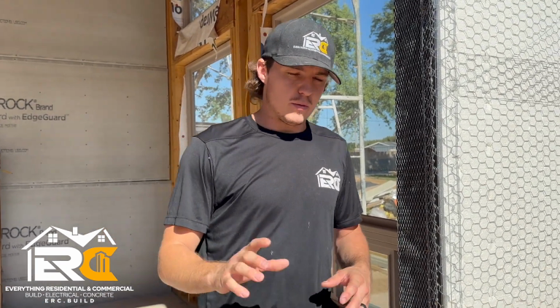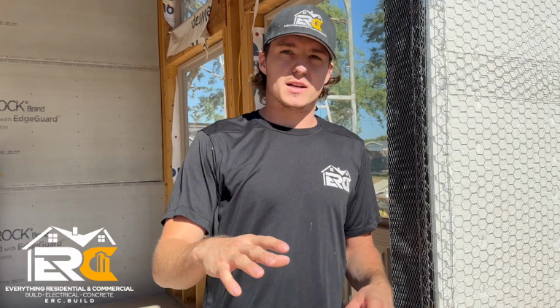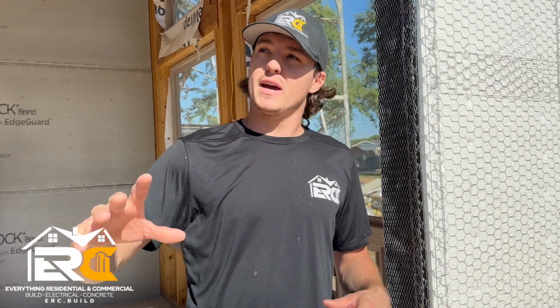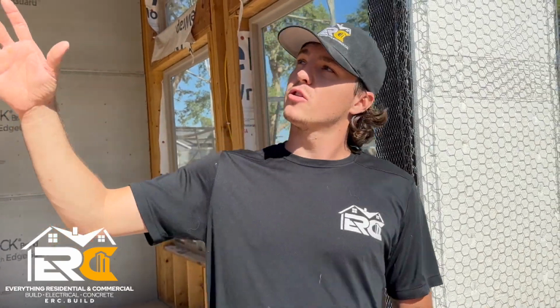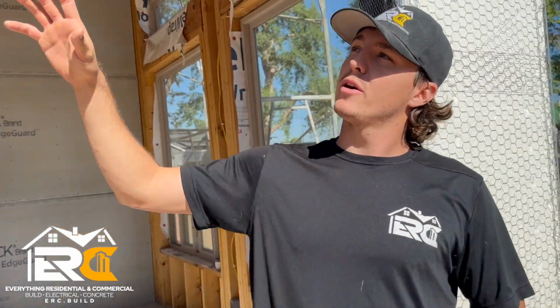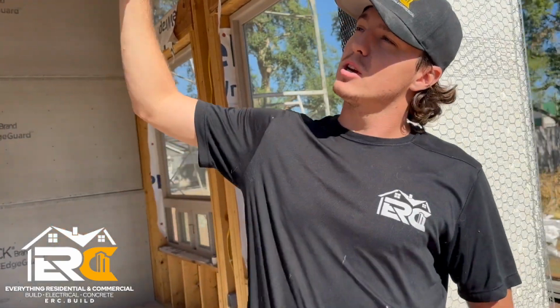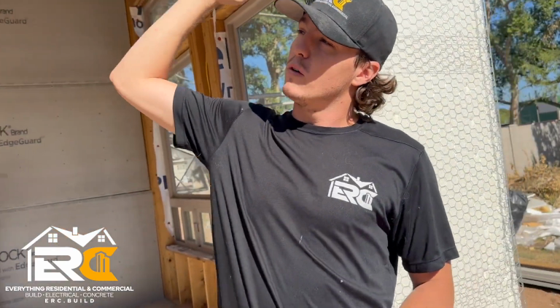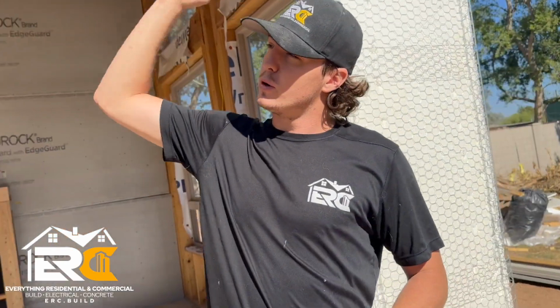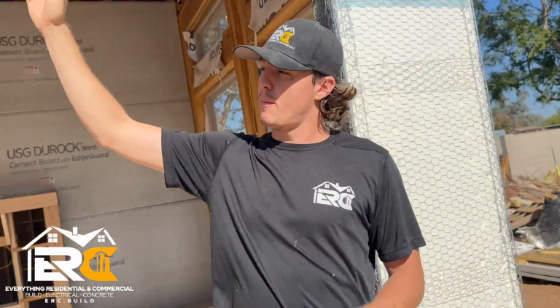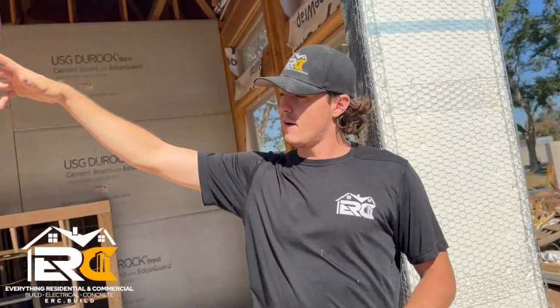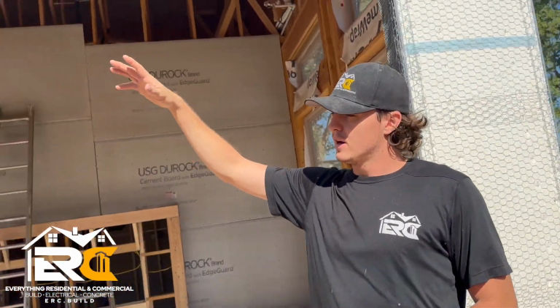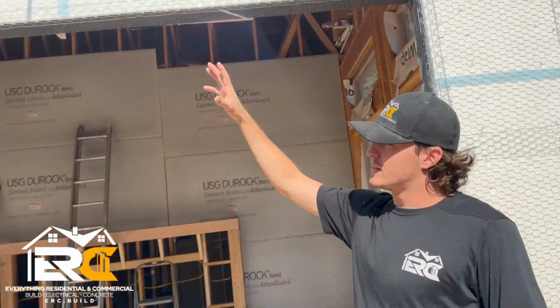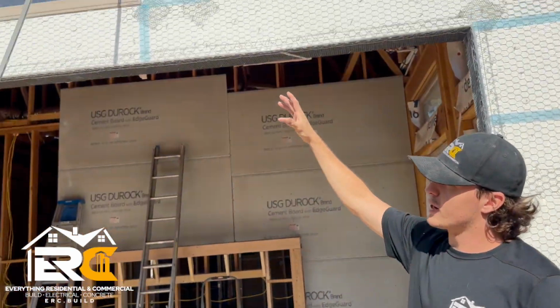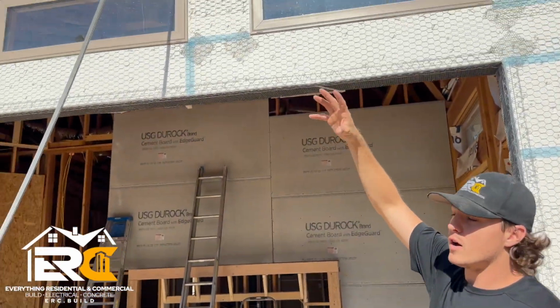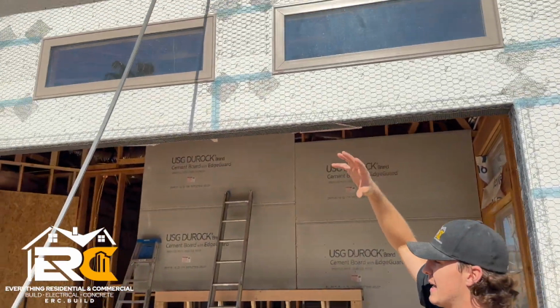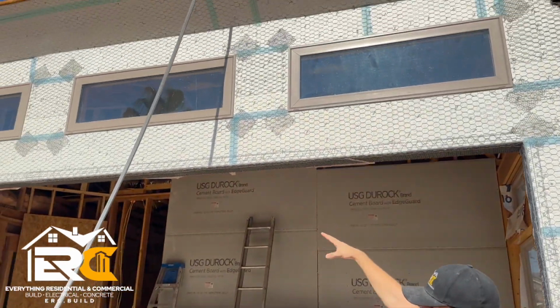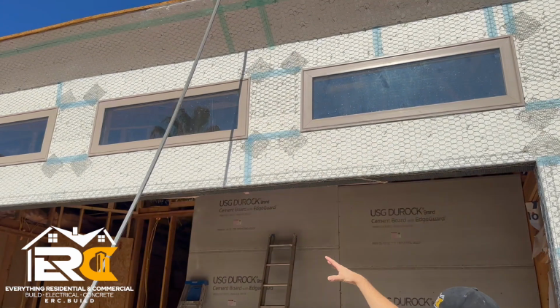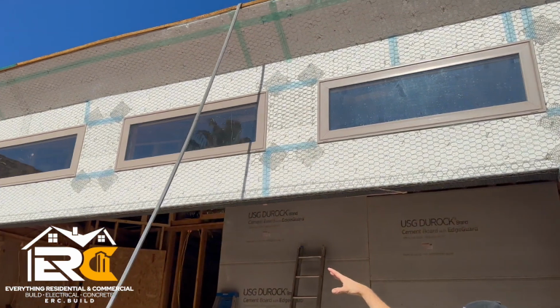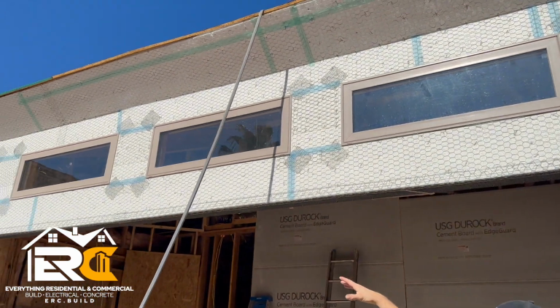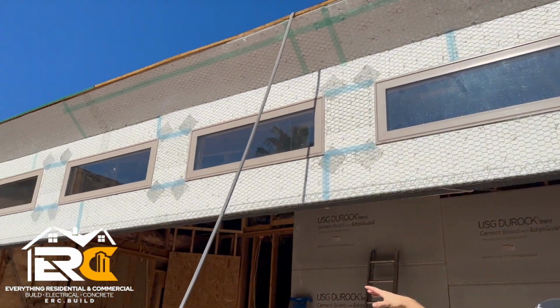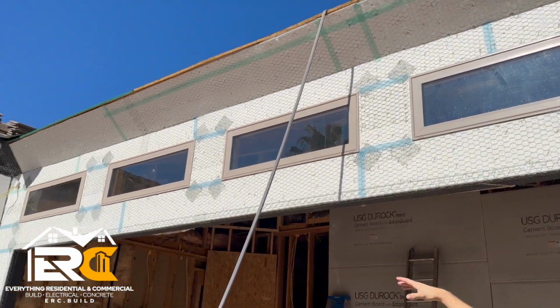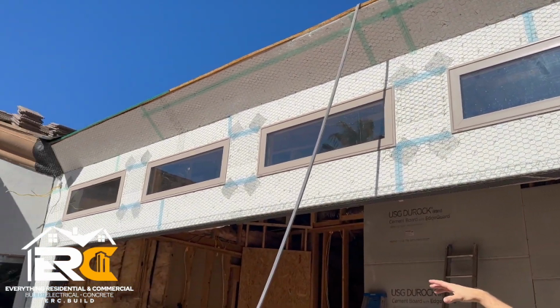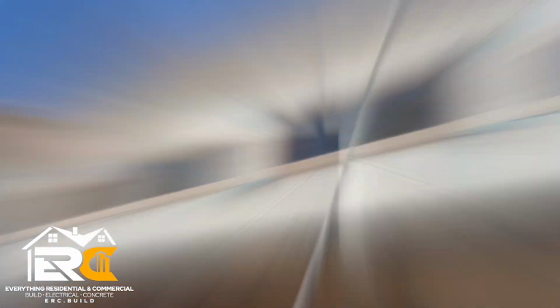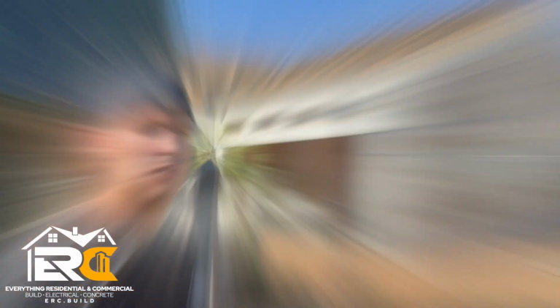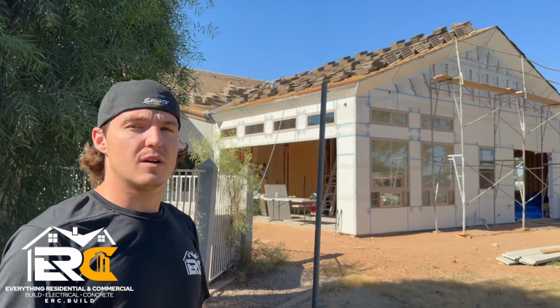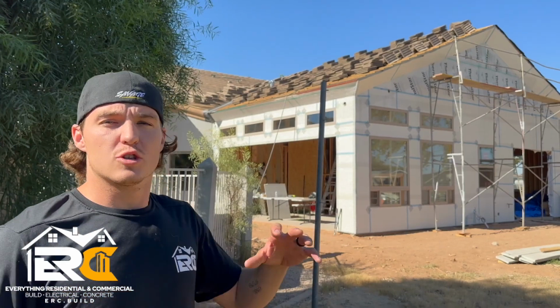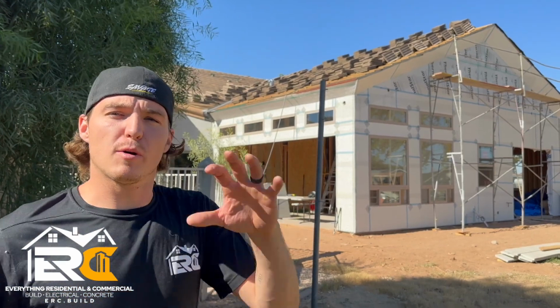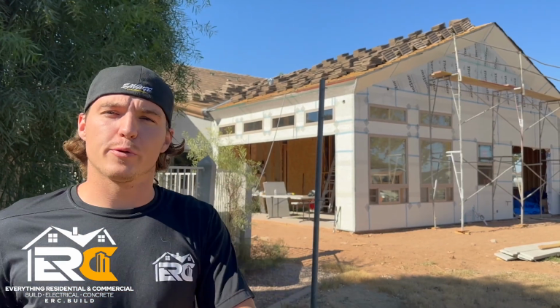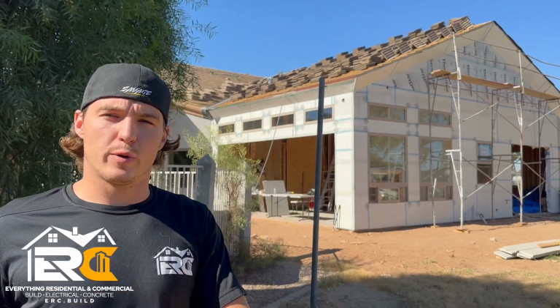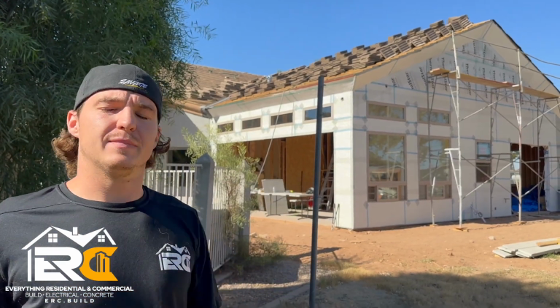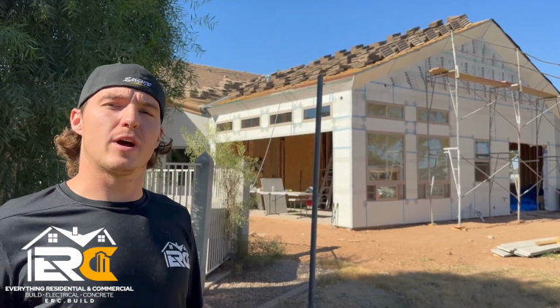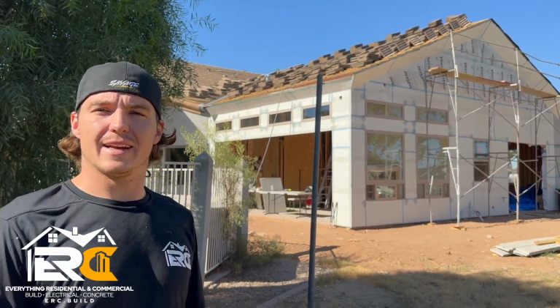If you just take a step back and look at the windows, we have windows up above that are going to bring a lot of light into this side. Let's talk about roofing real quick and drying it in.